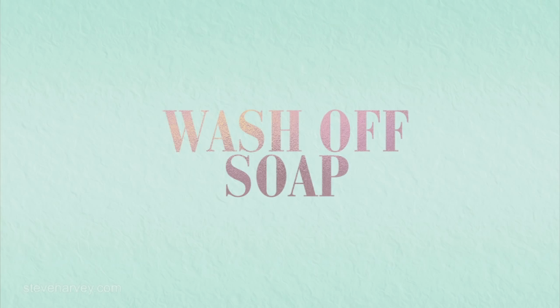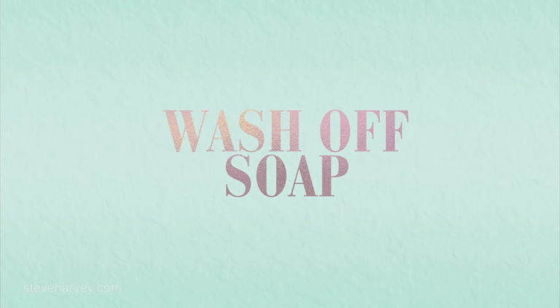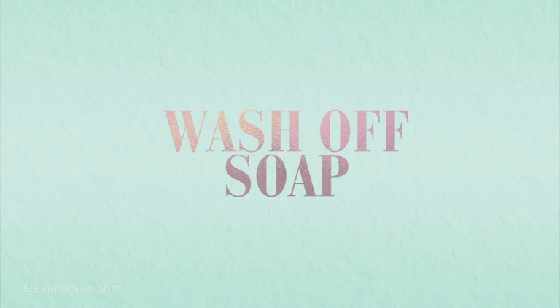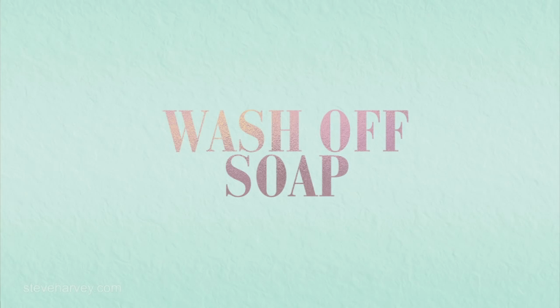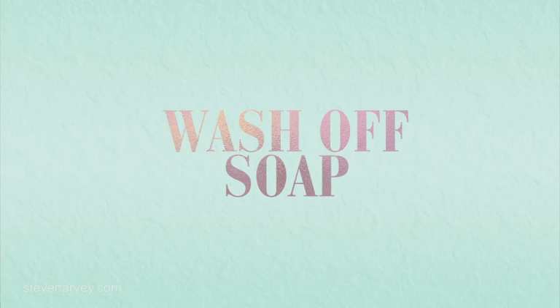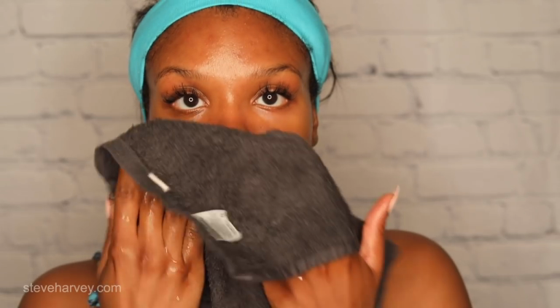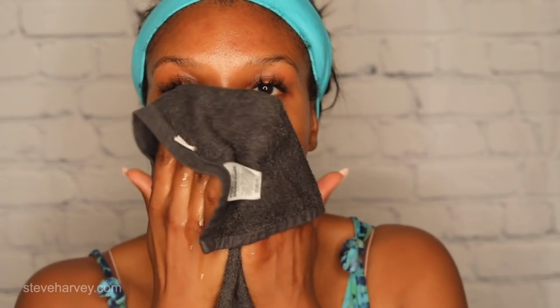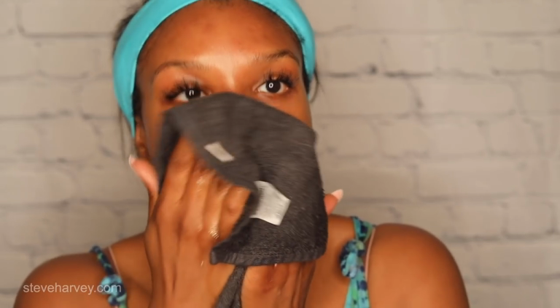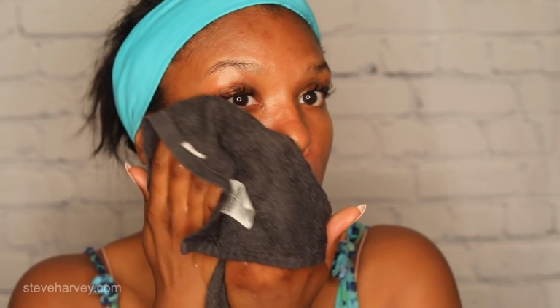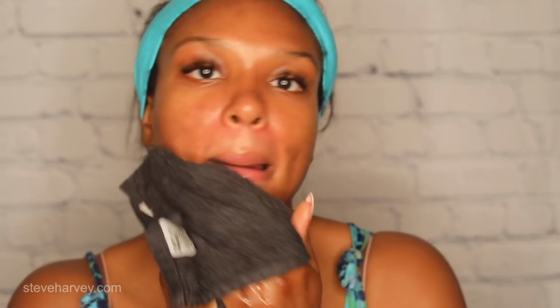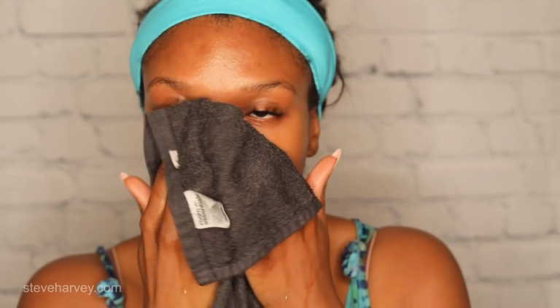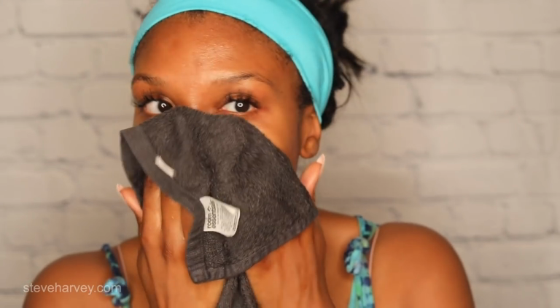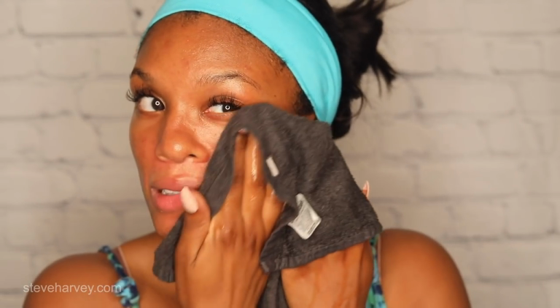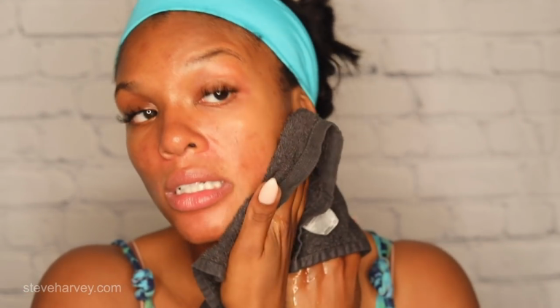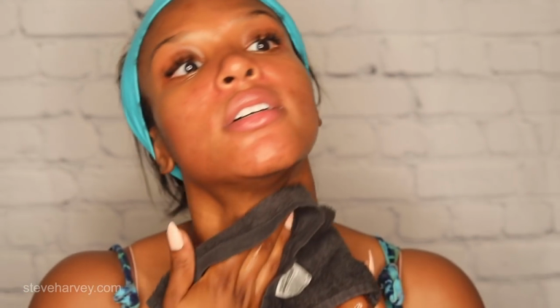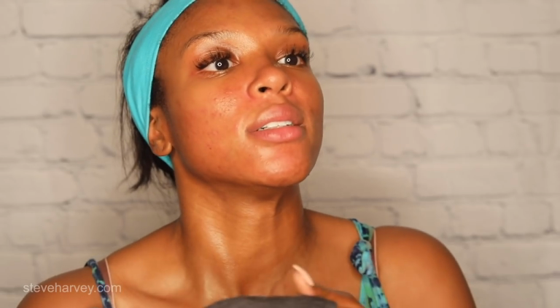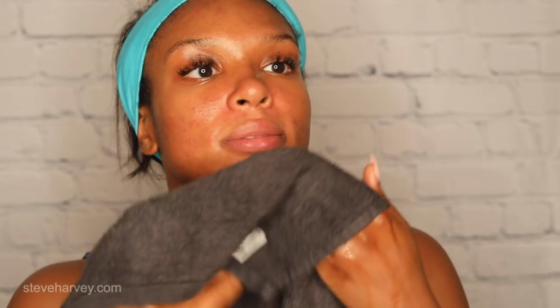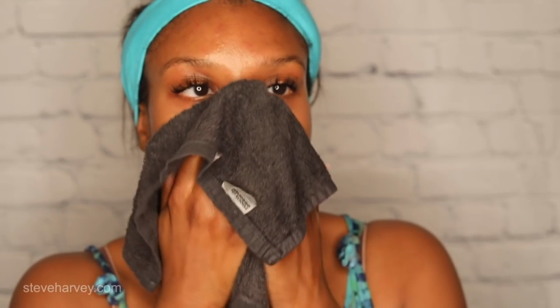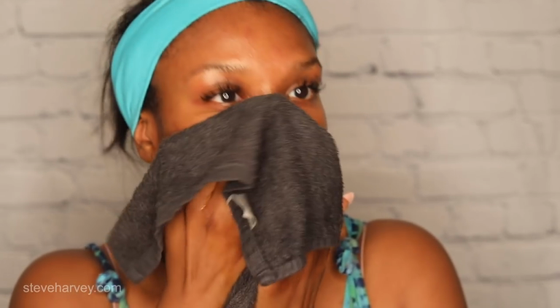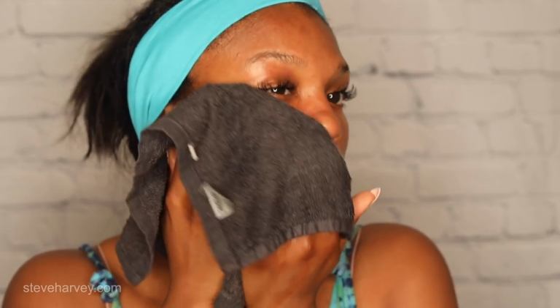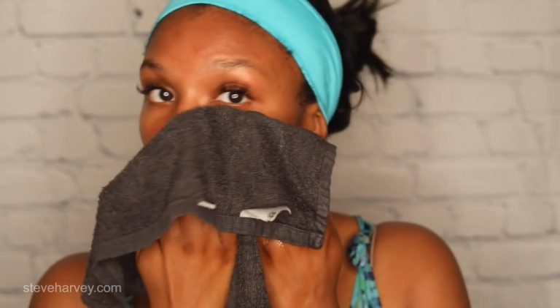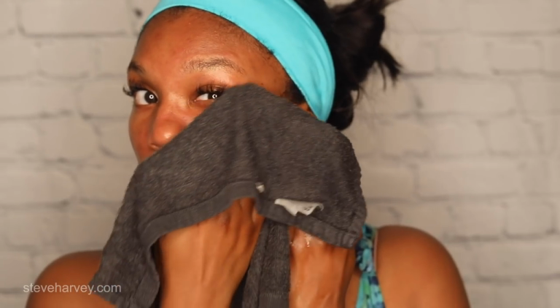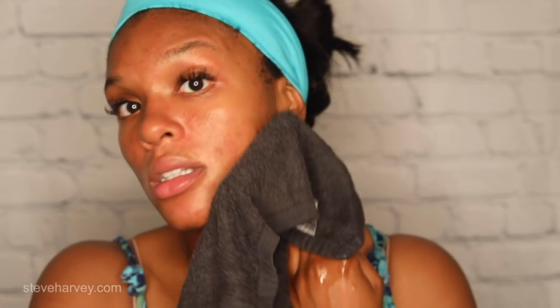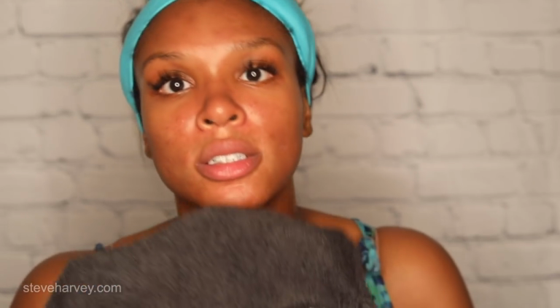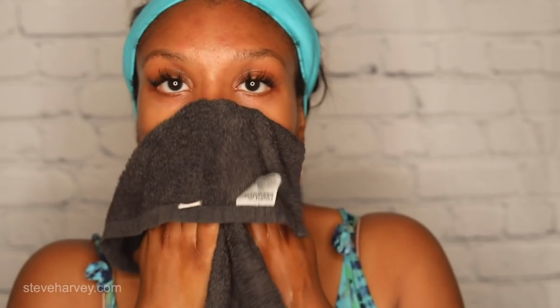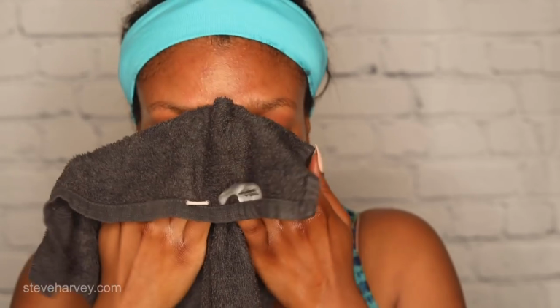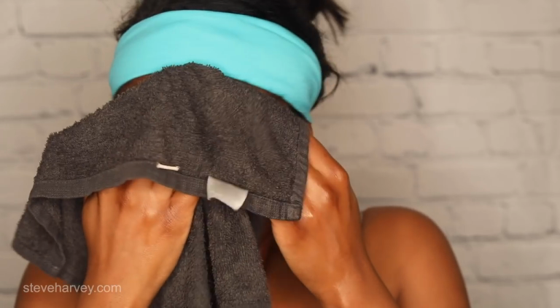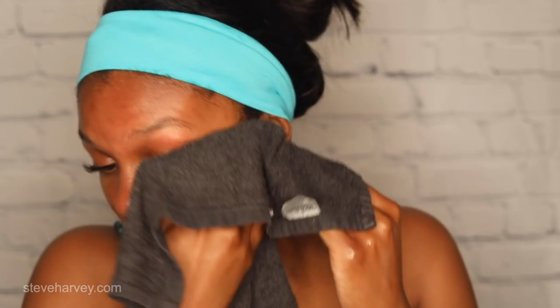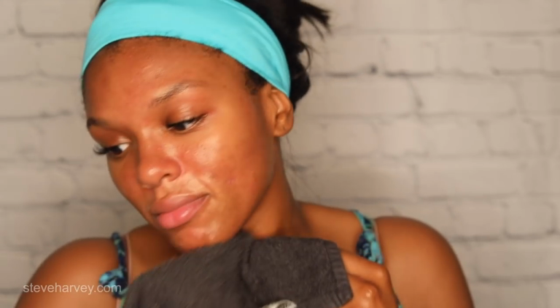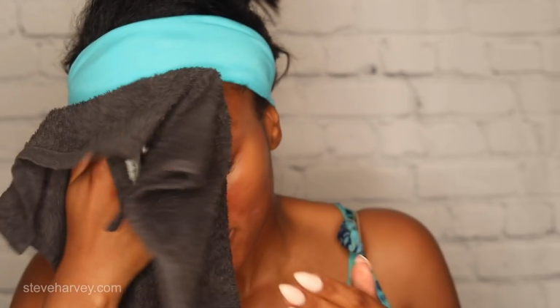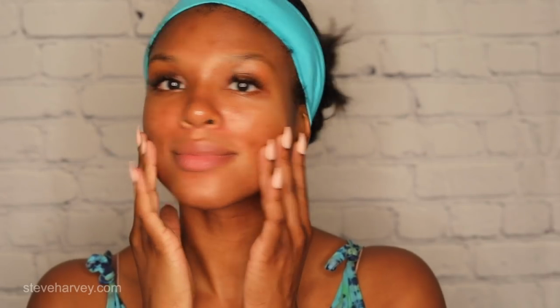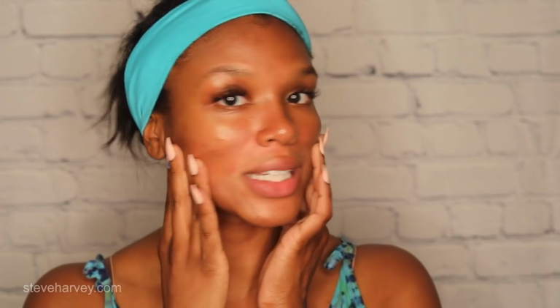So next we're just going to use our washcloth and wipe away all of the soap off of our face. Make sure you get it off good. Make sure the skin is clean — clean canvas, ladies.